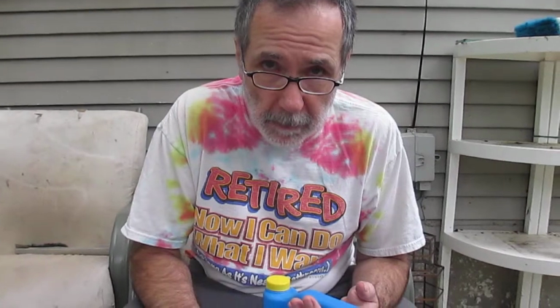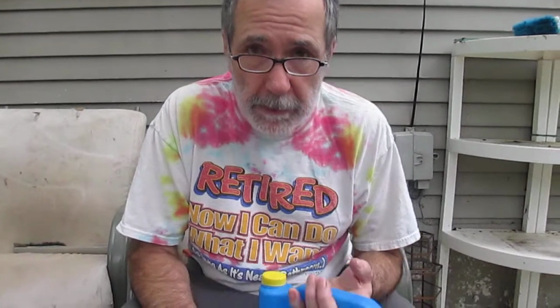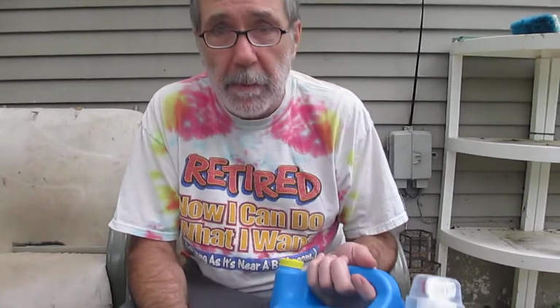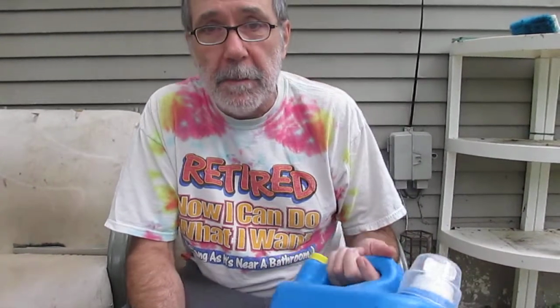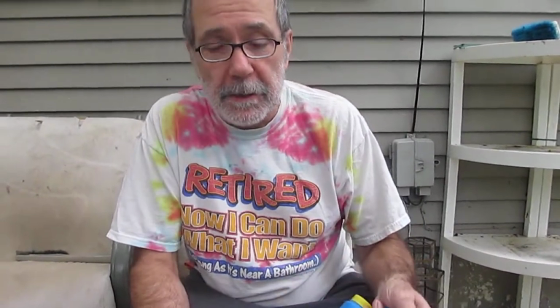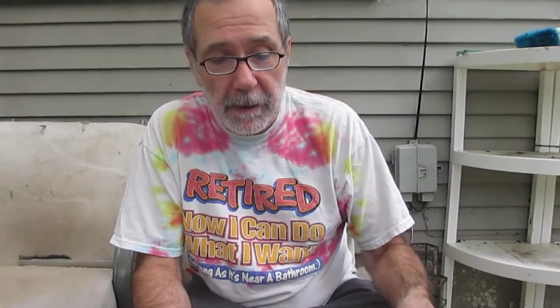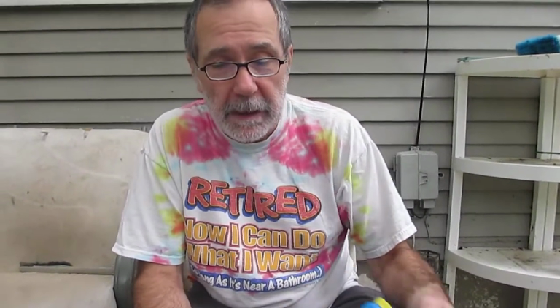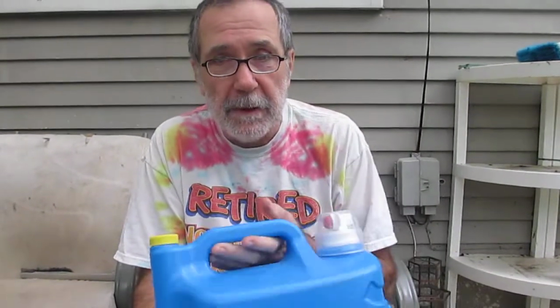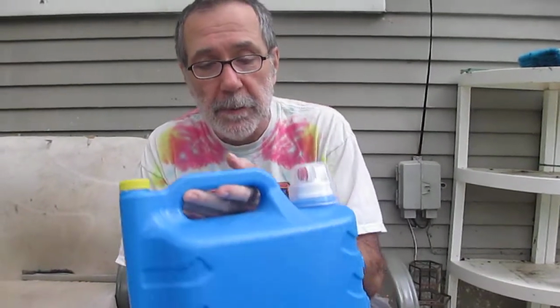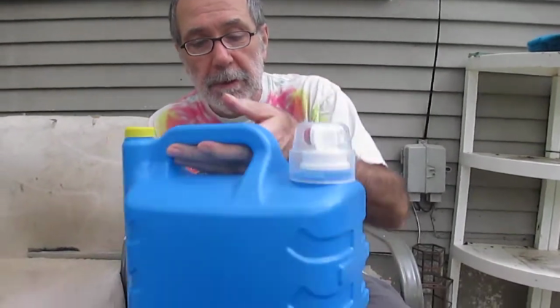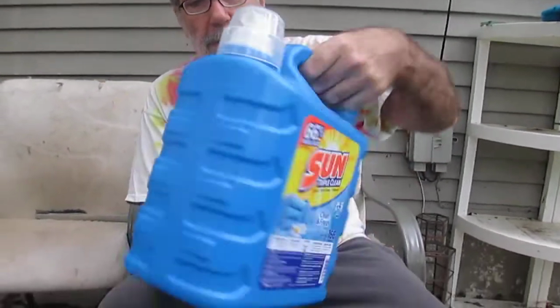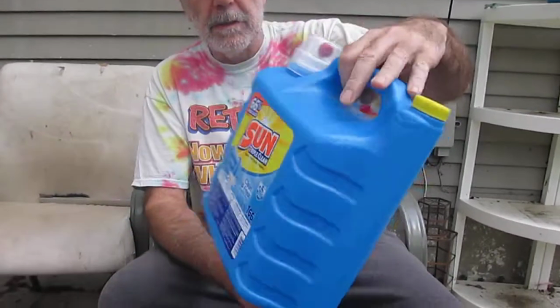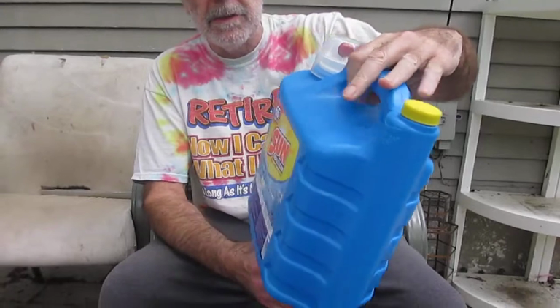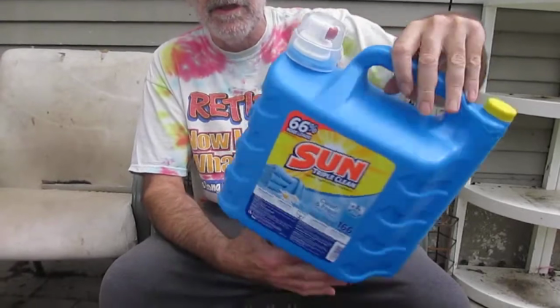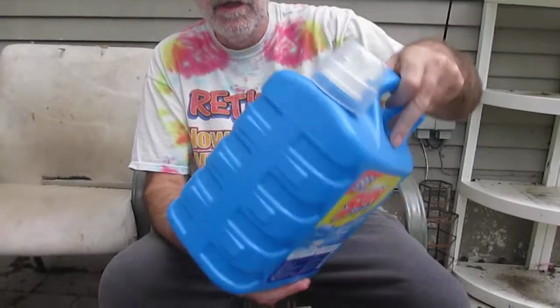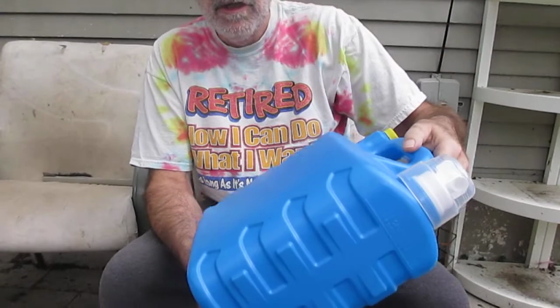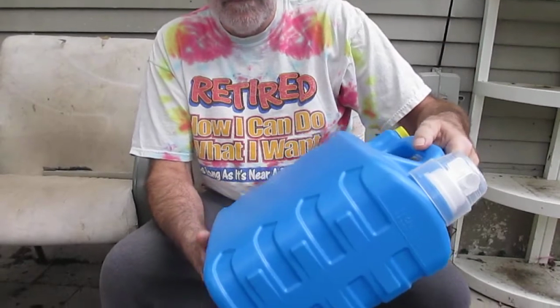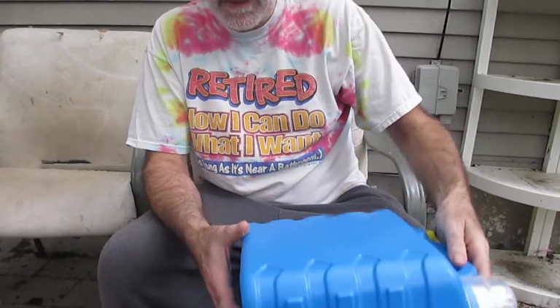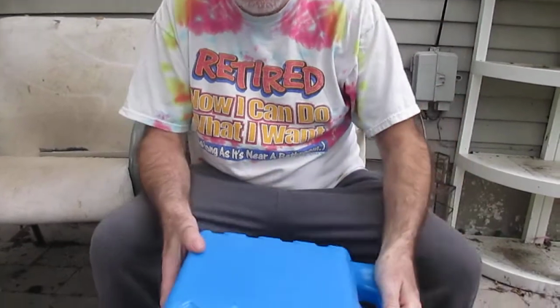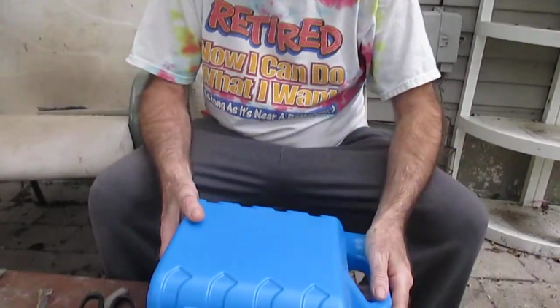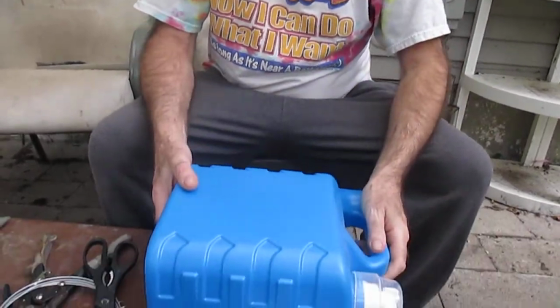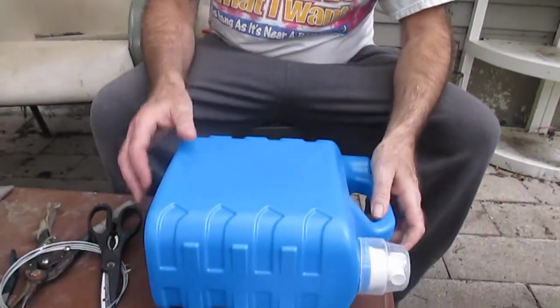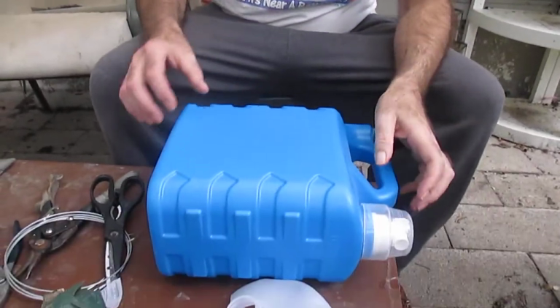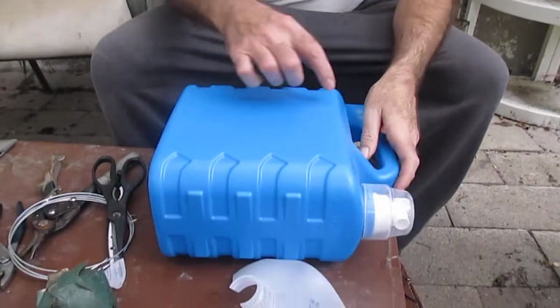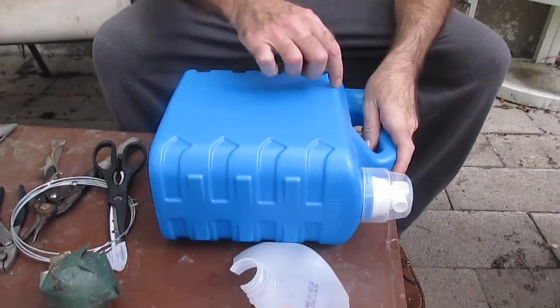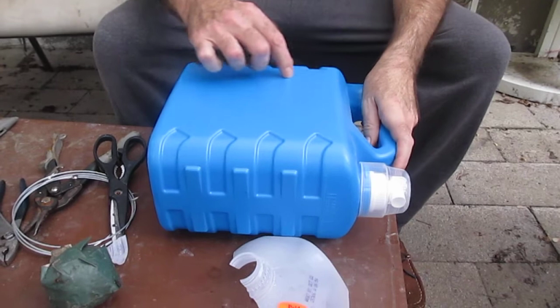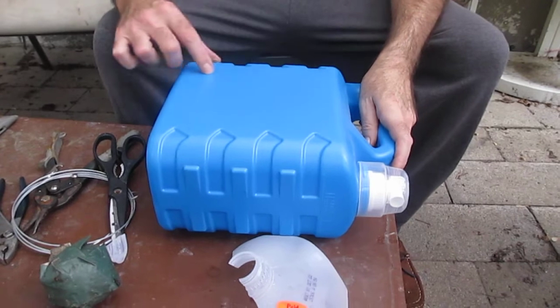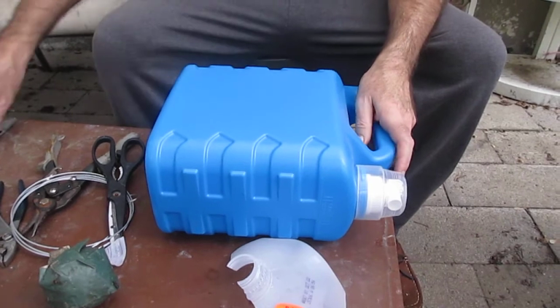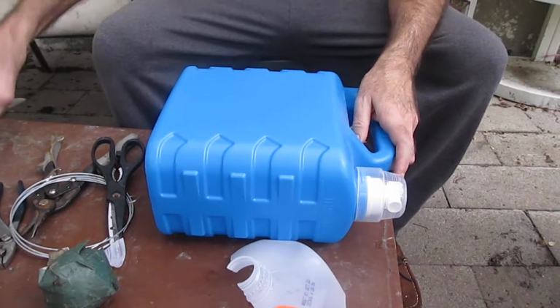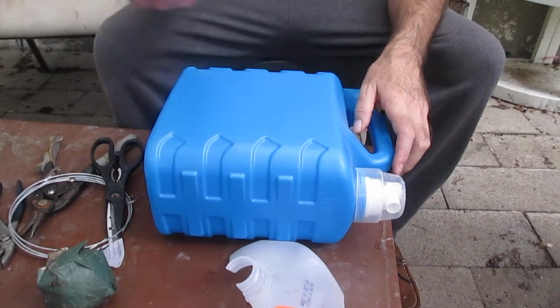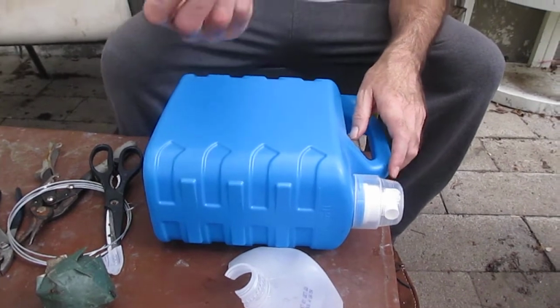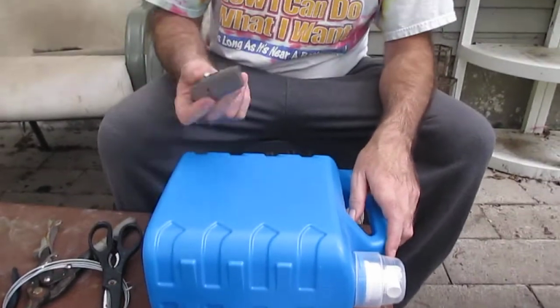All right, this is one of the best upcycles I've done and it's very simple. You need one of these large things right here — for anybody that still changes their own oil. All you do is cut a band here. All you need is one of these.